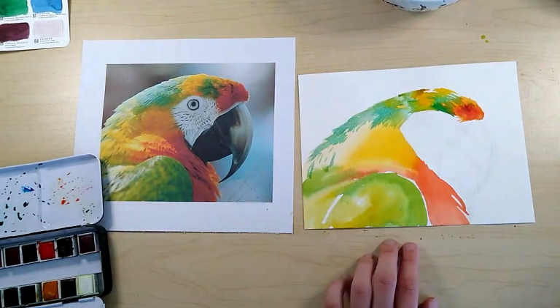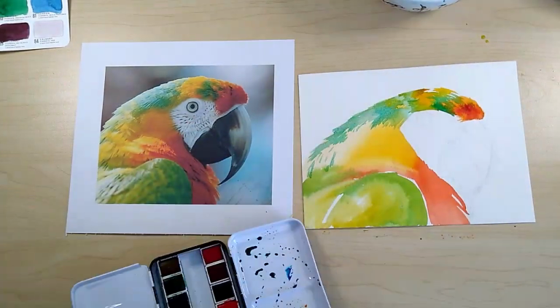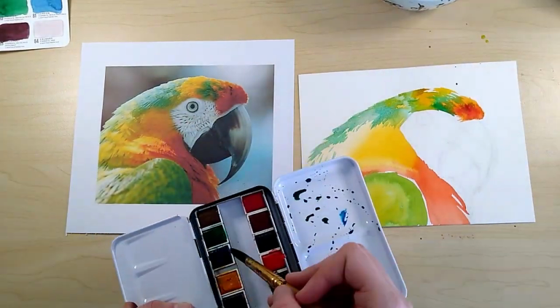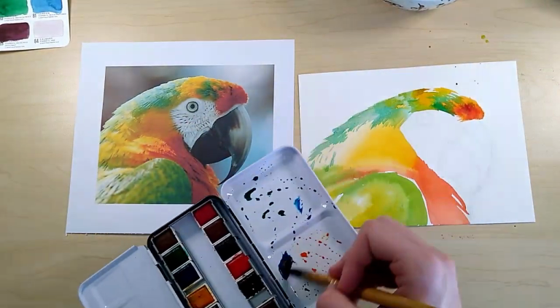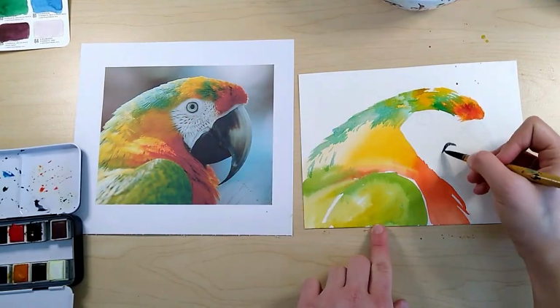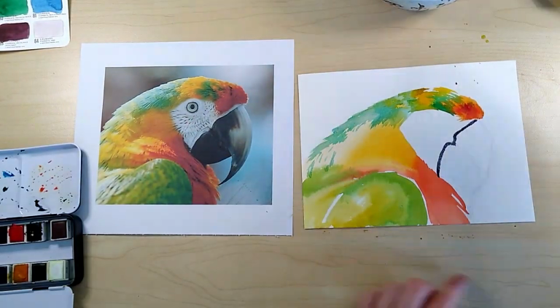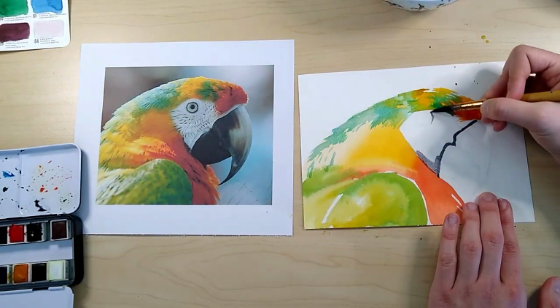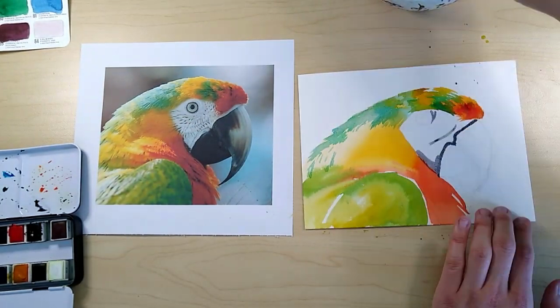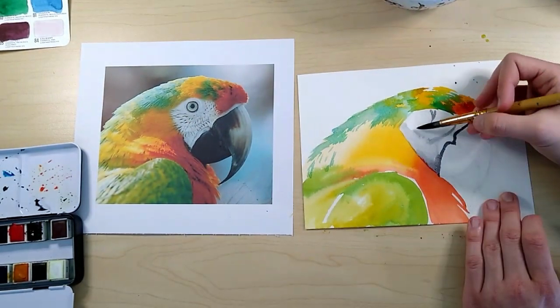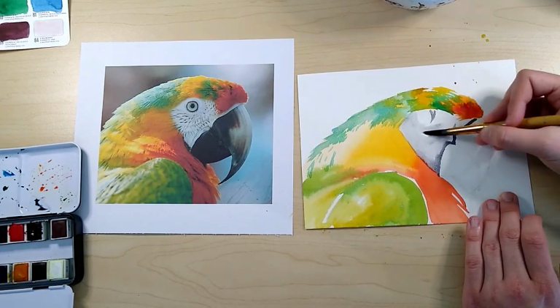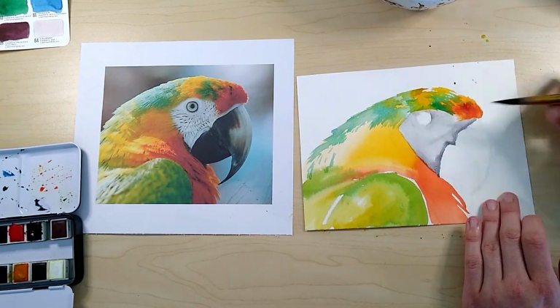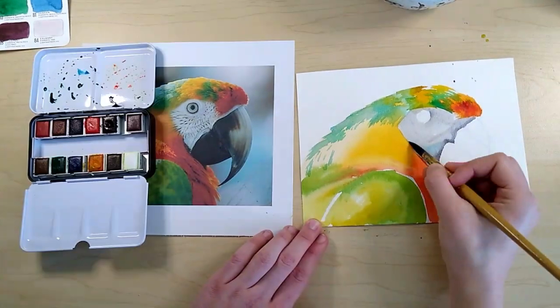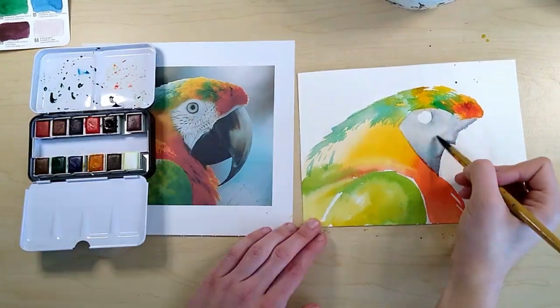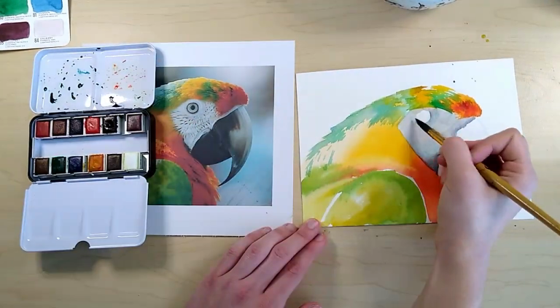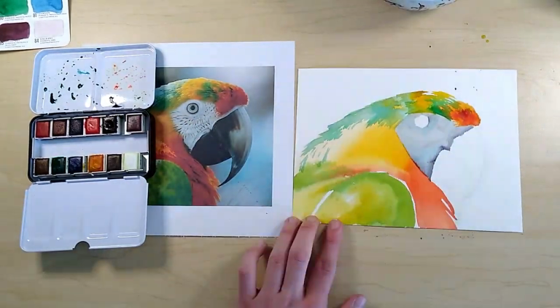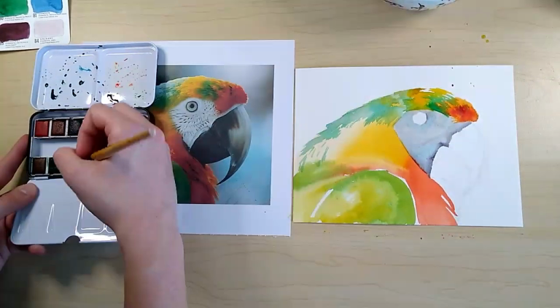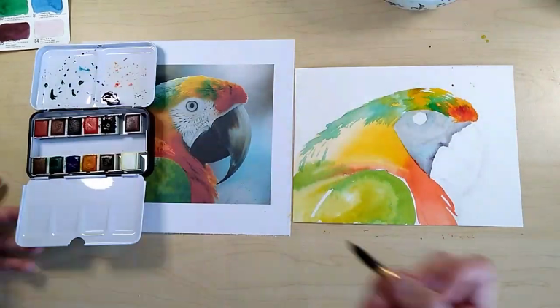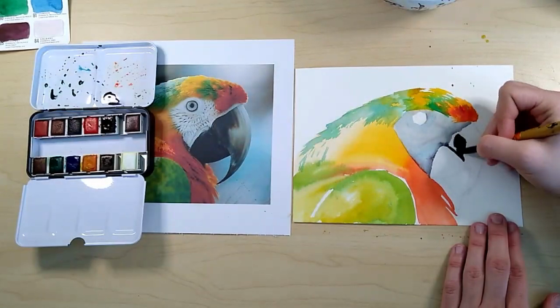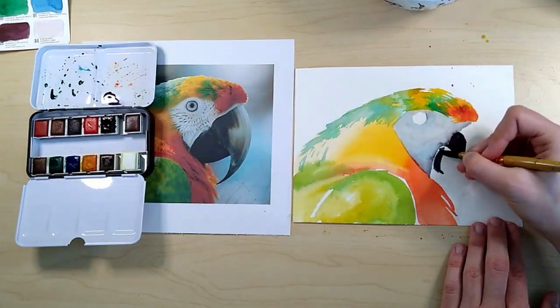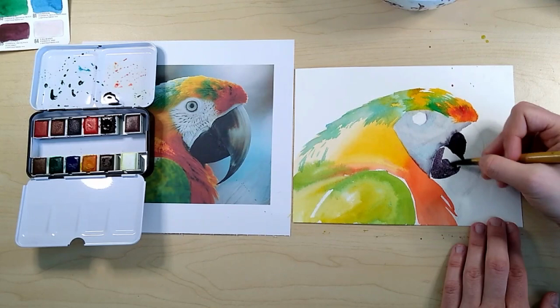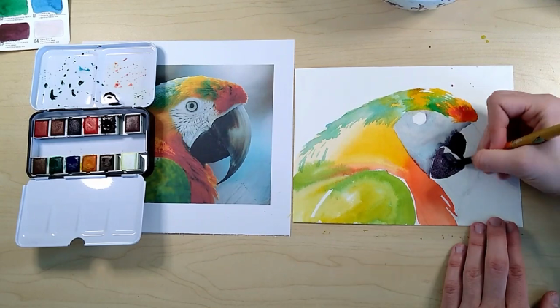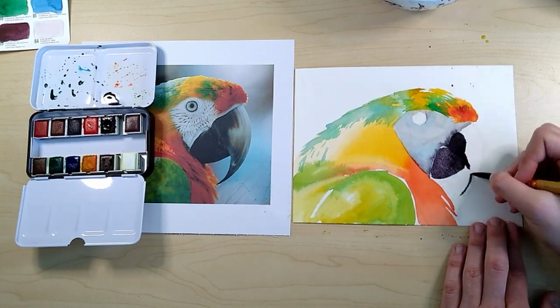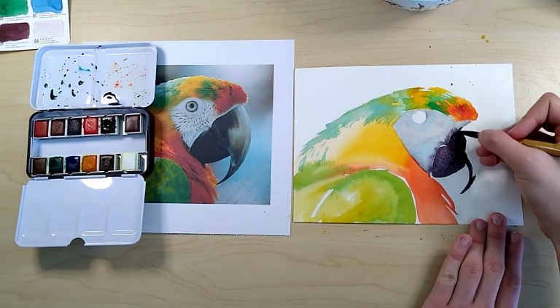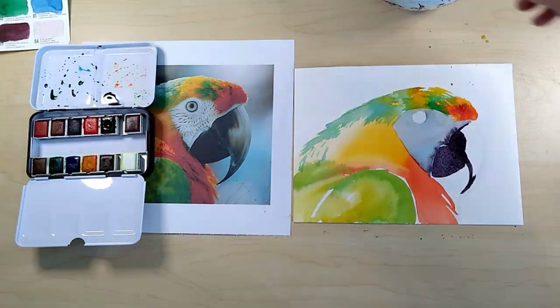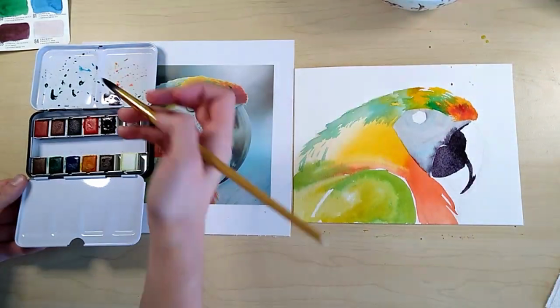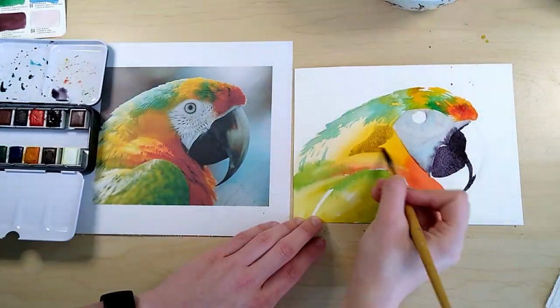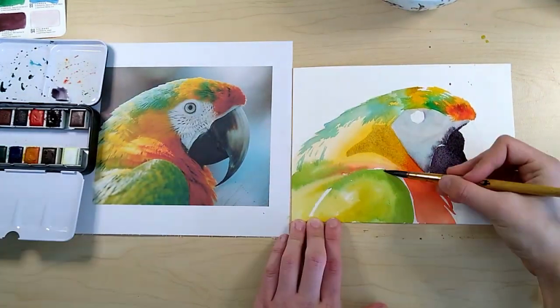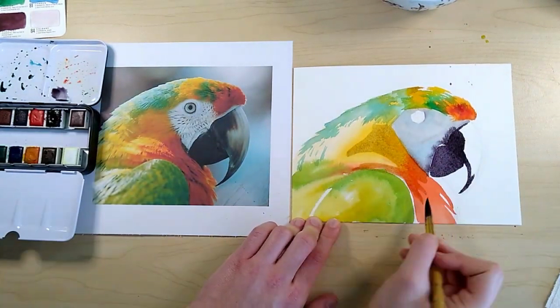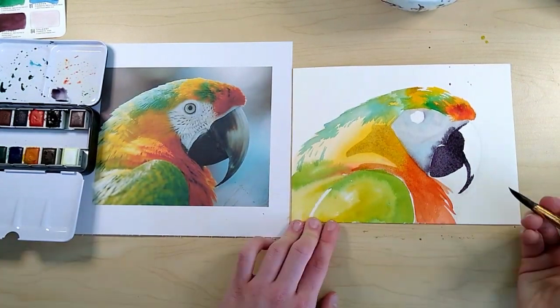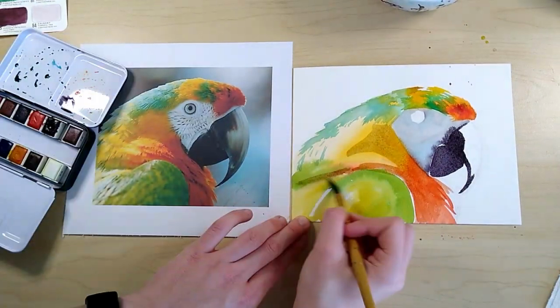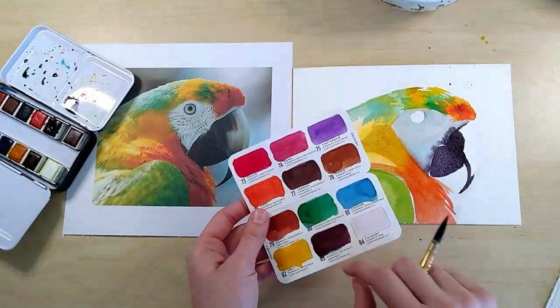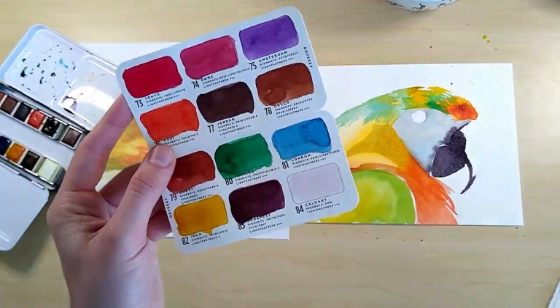White in a picture is rarely true white. The face of this bird is fairly shadowed, so I'm using a mix of blue and brown as a shadow. This watercolor palette doesn't even have a black. I'm using a watered-down version of the same color here for the shadows, and you can see how different that looks.